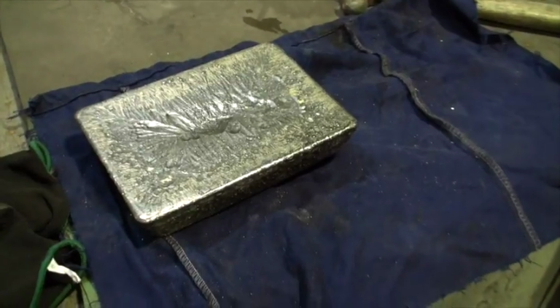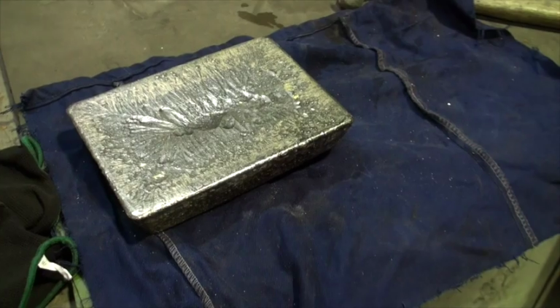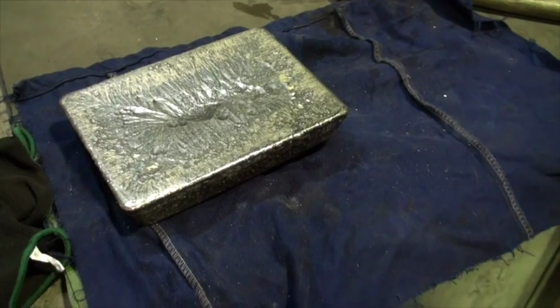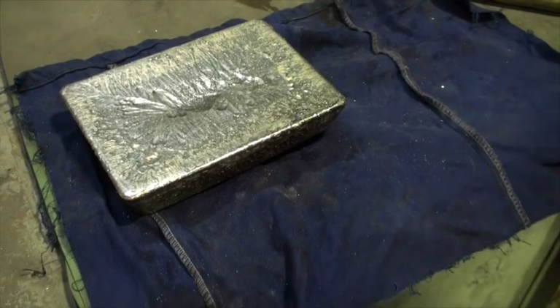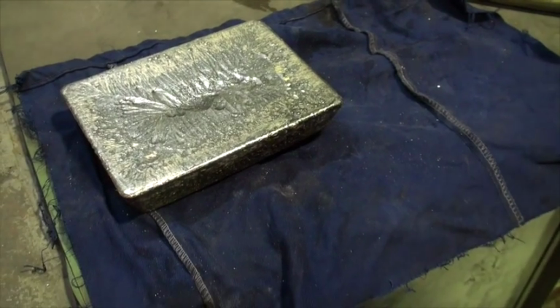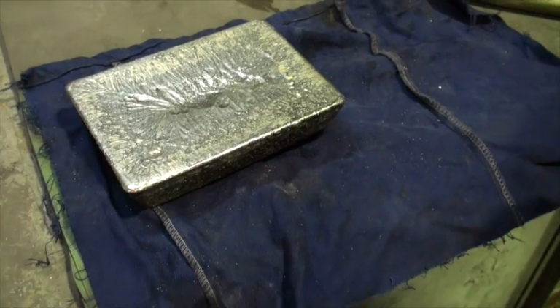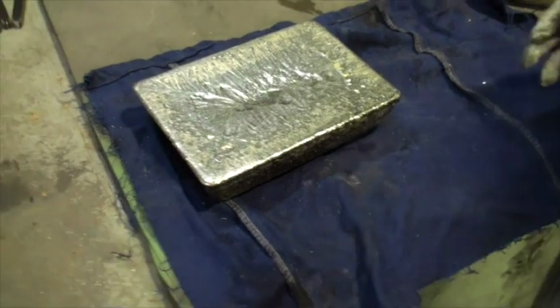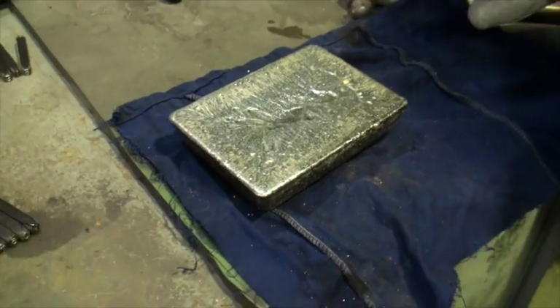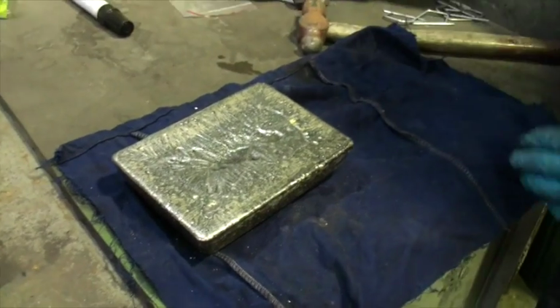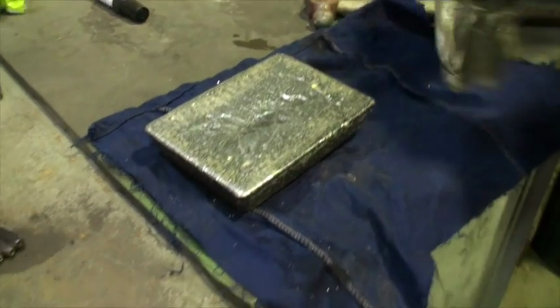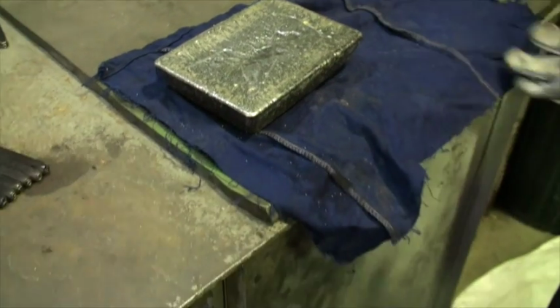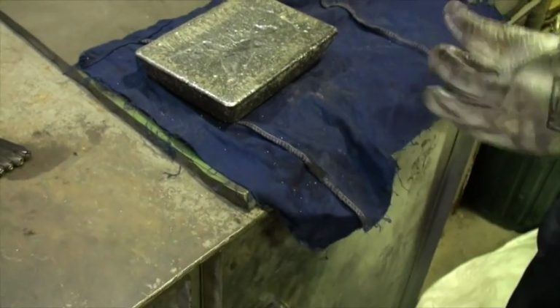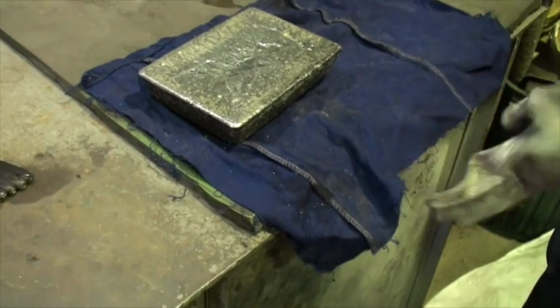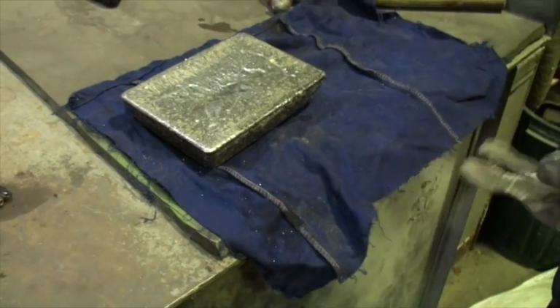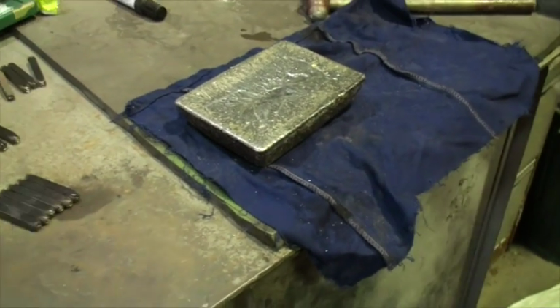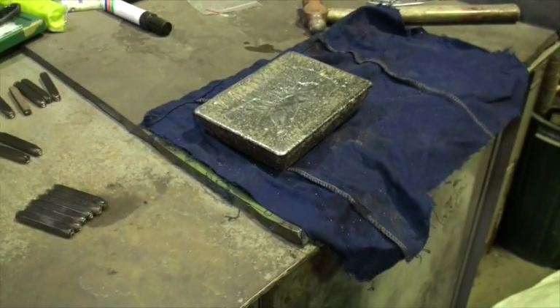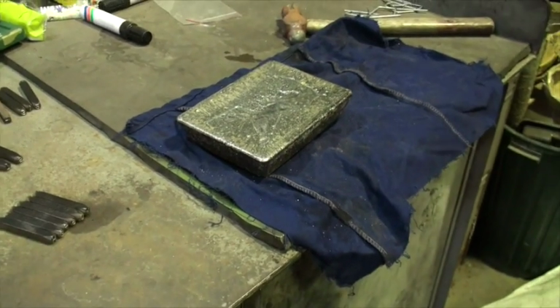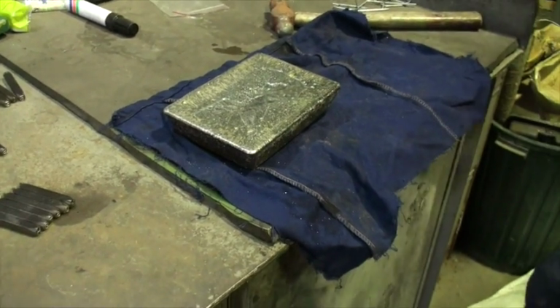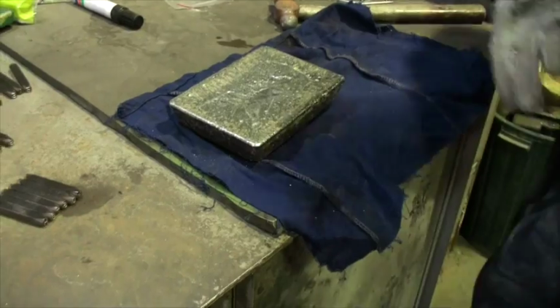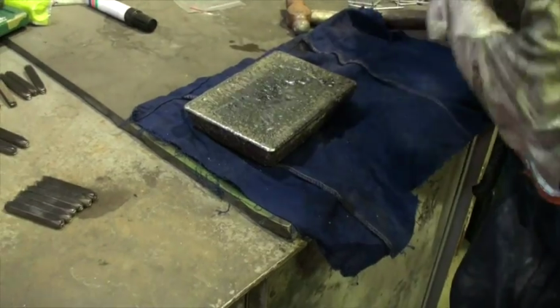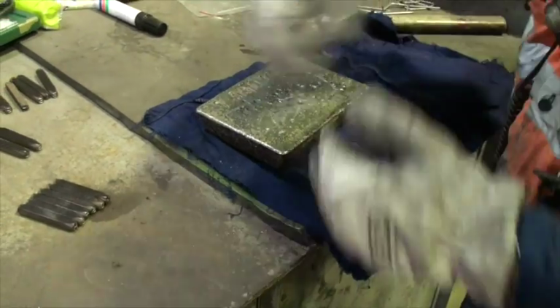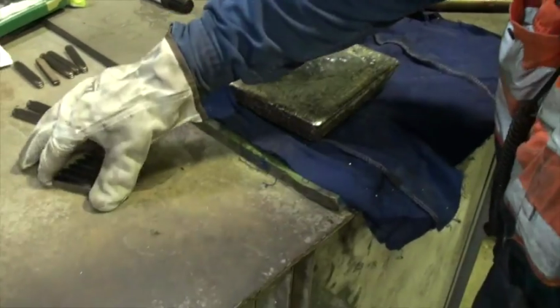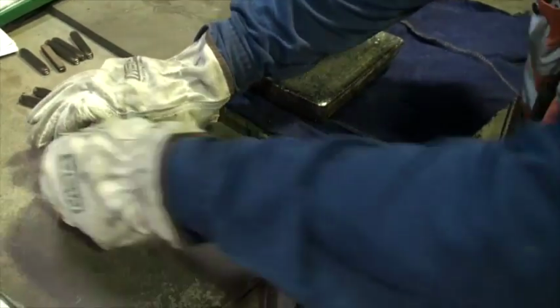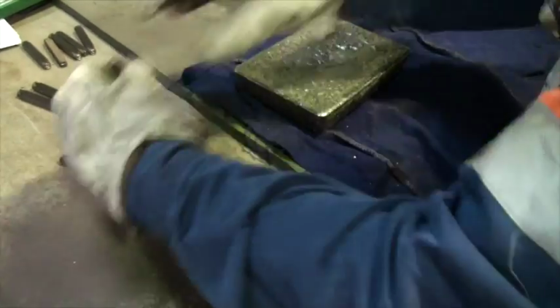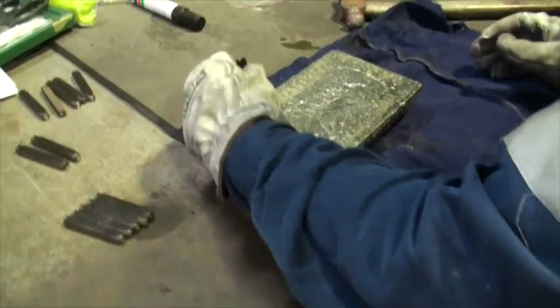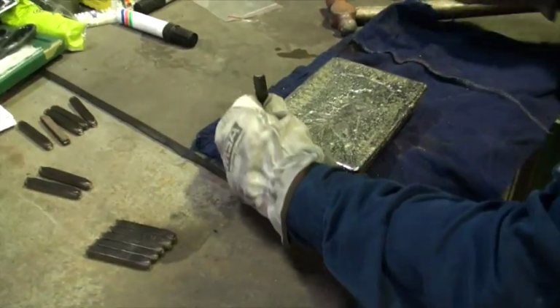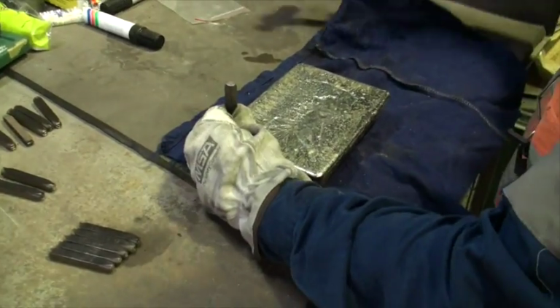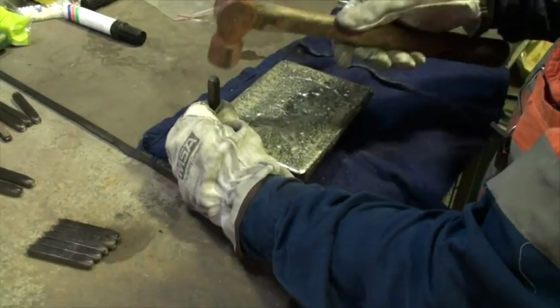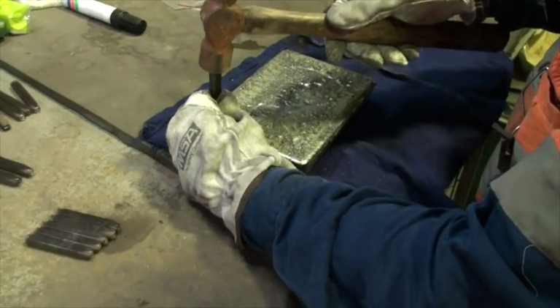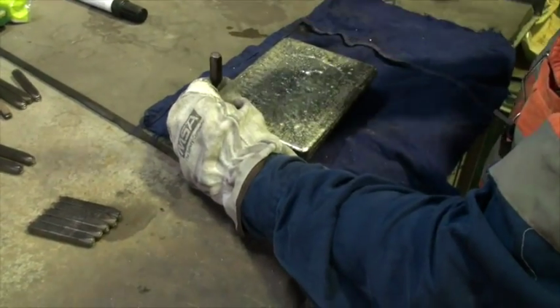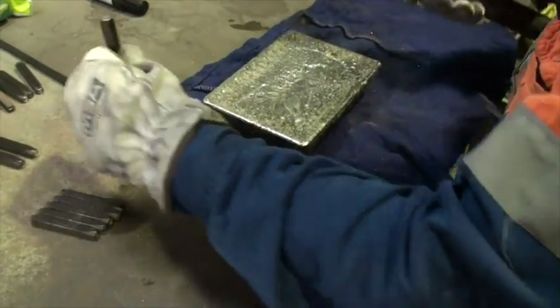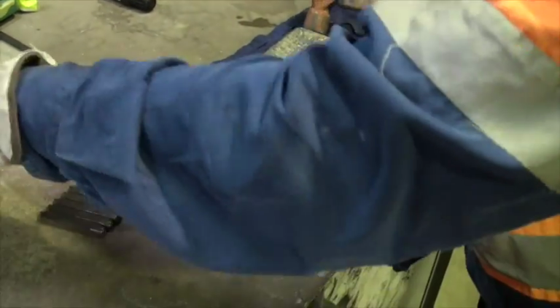The clean bar, typically around sixty percent gold, is then stamped for identification purposes before being shipped to the Perth Mint.